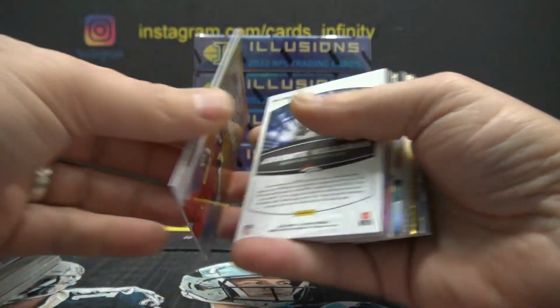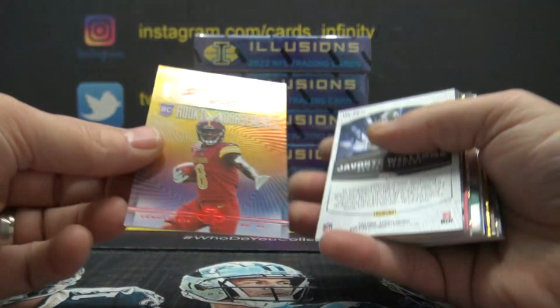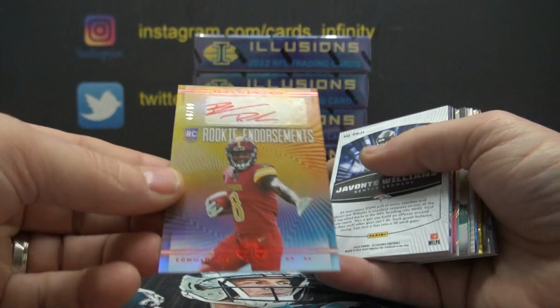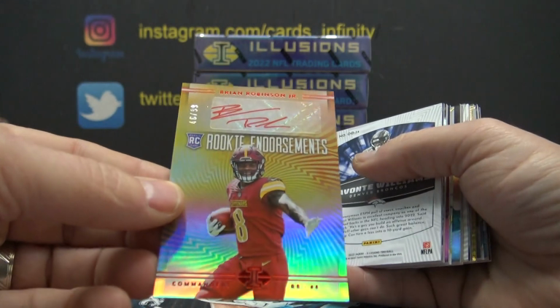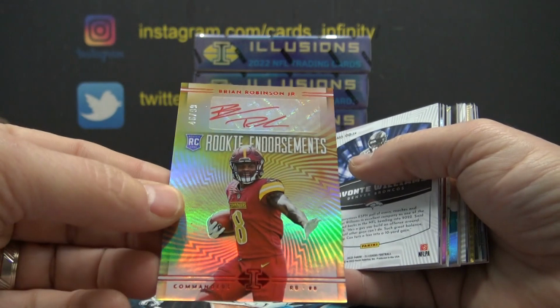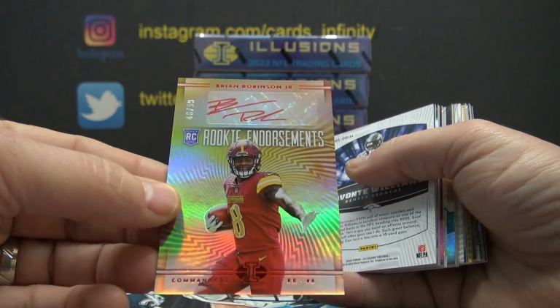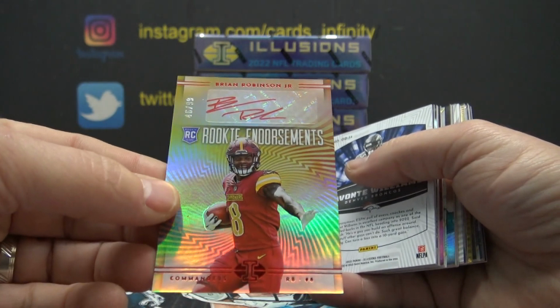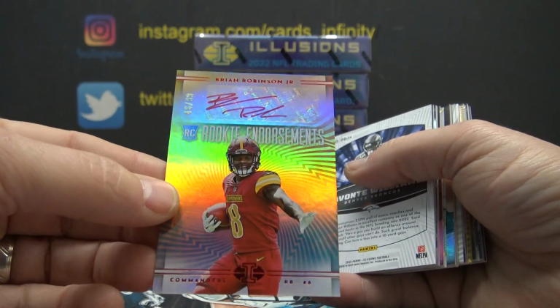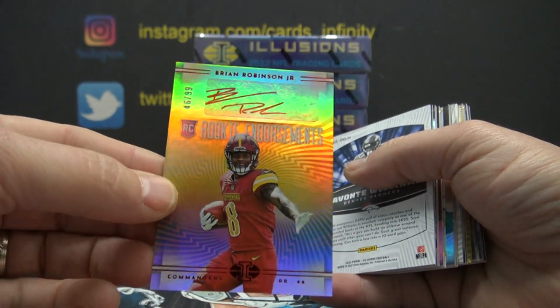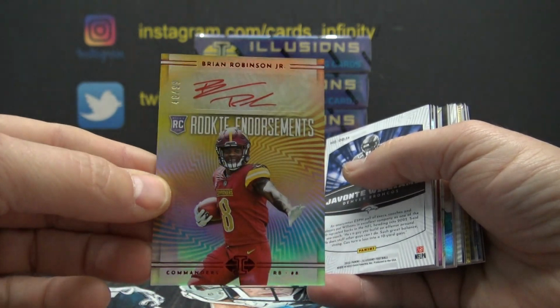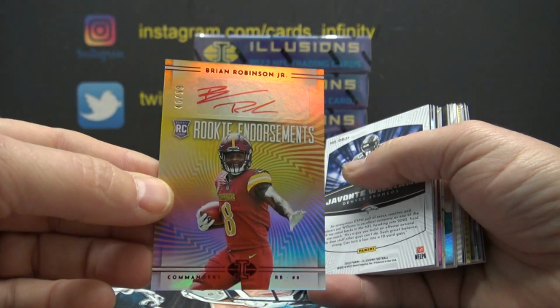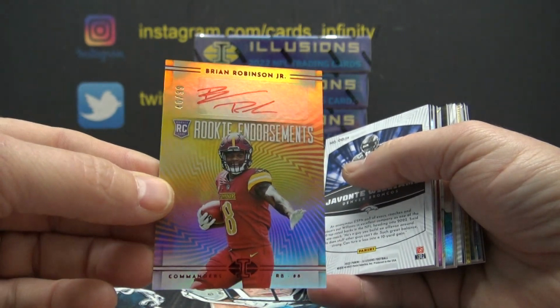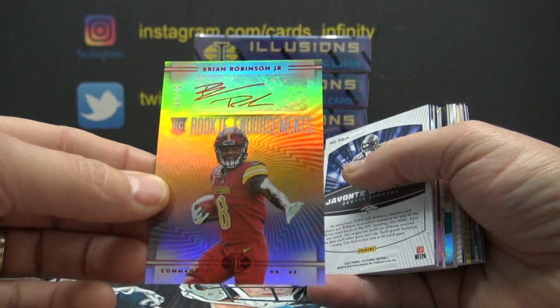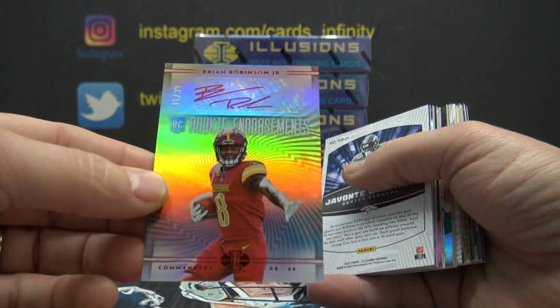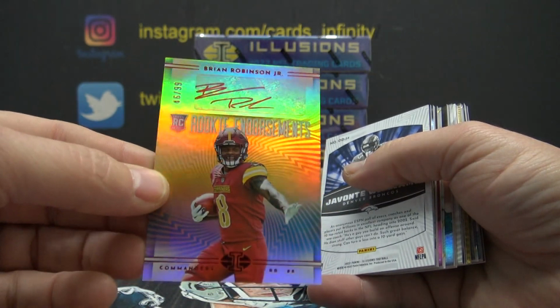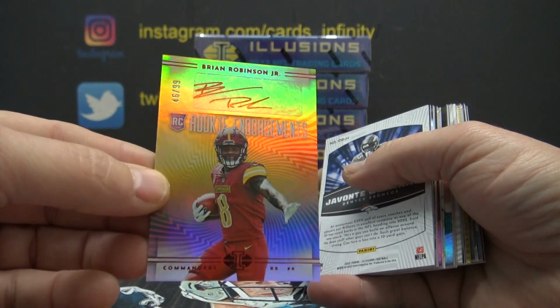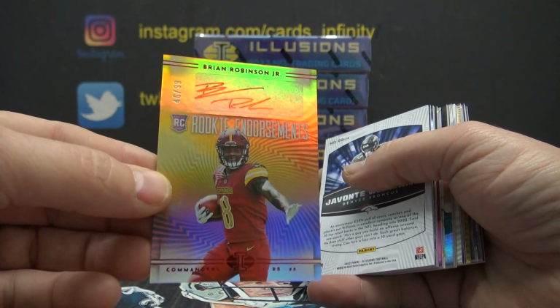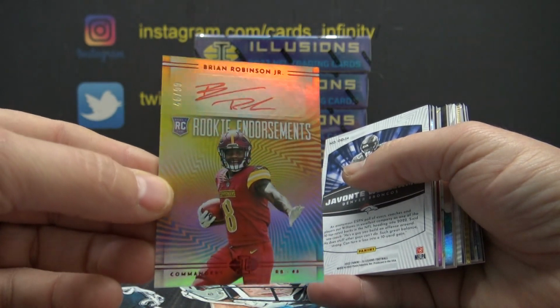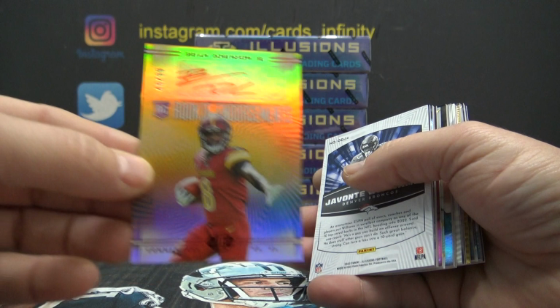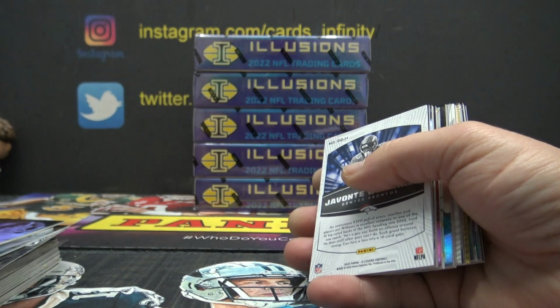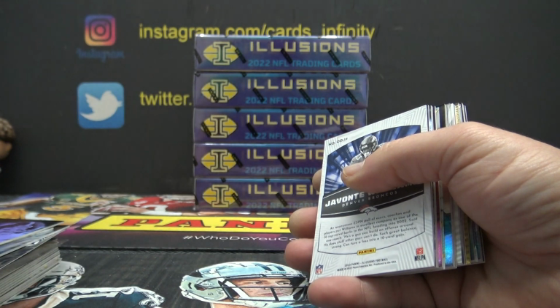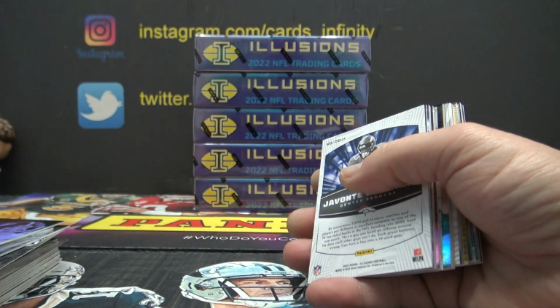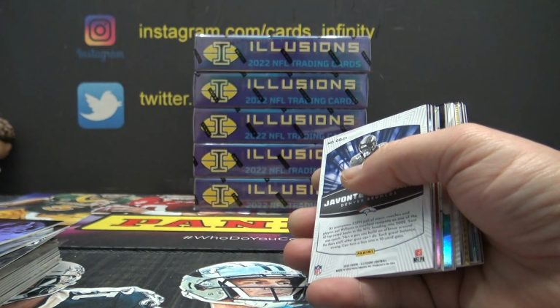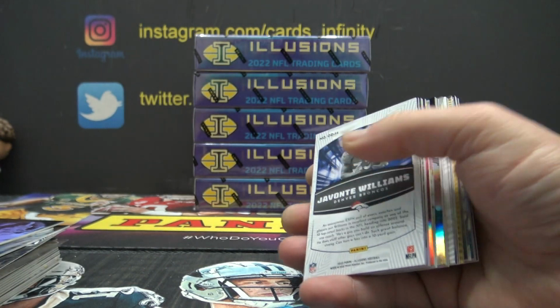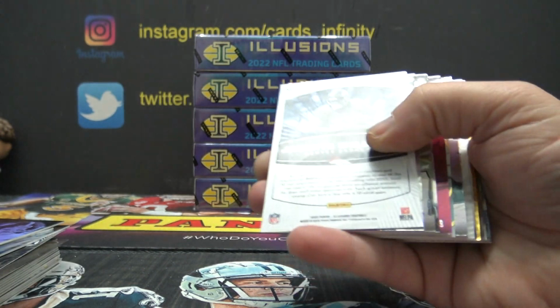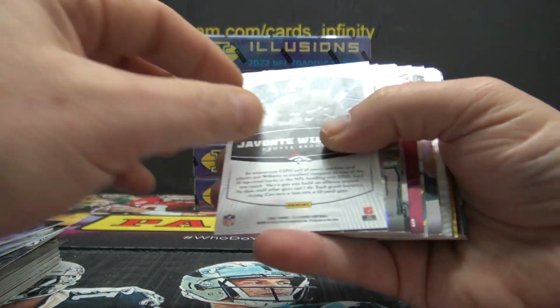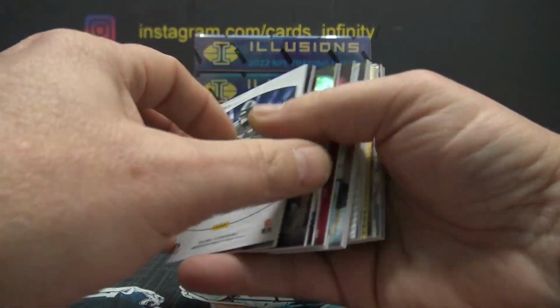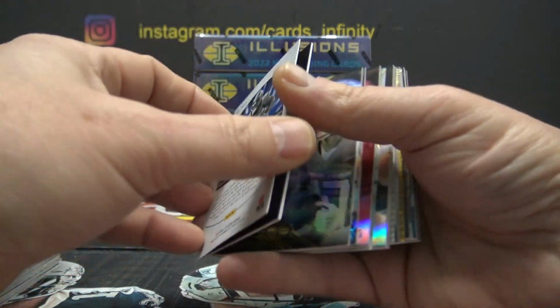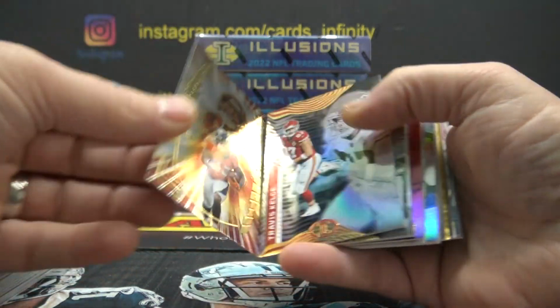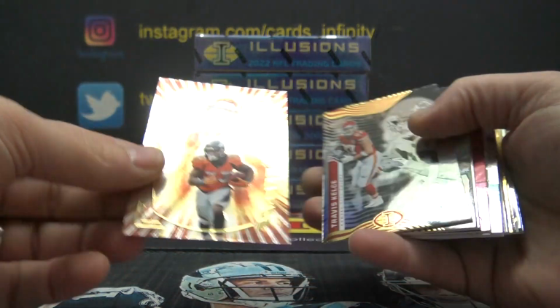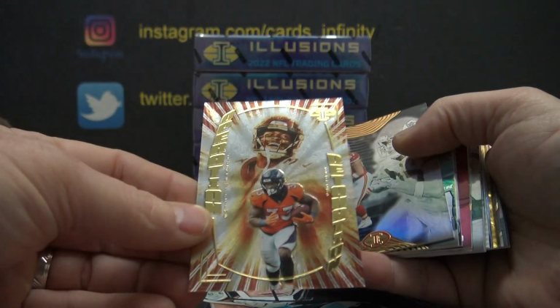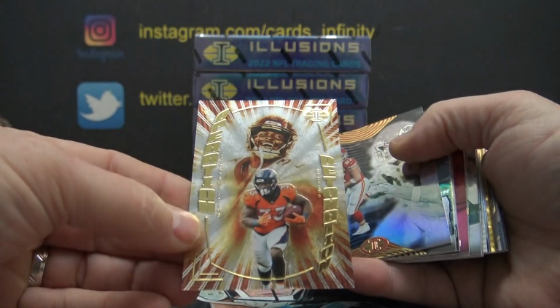B-Rob autograph, red ink rookie numbered to 99. I think if he stays healthy he'll be pretty good. Bryan Robinson — I think he had some injury issues this year.